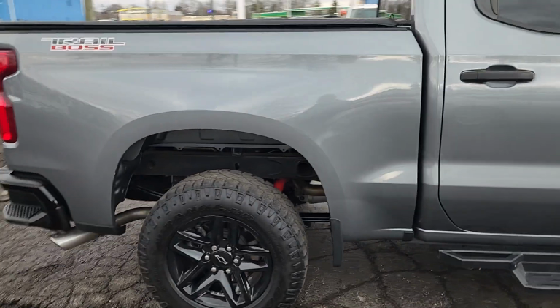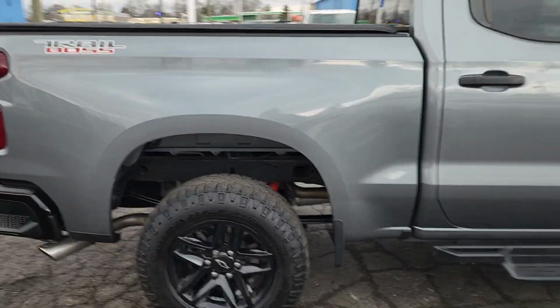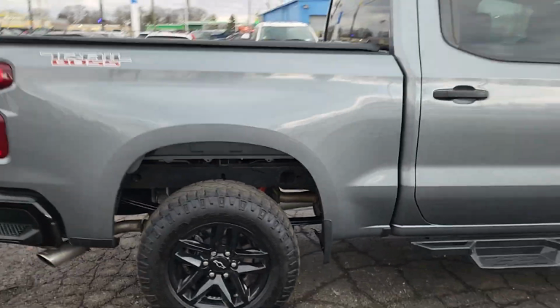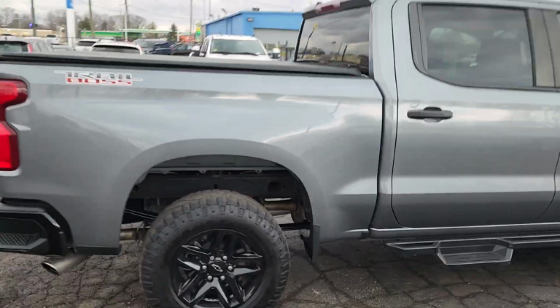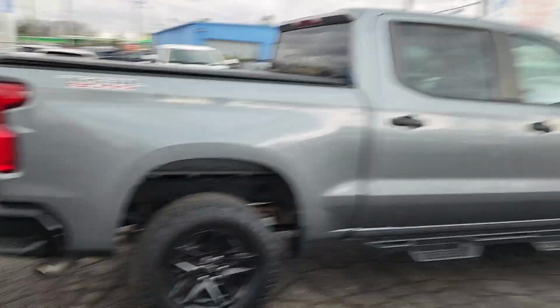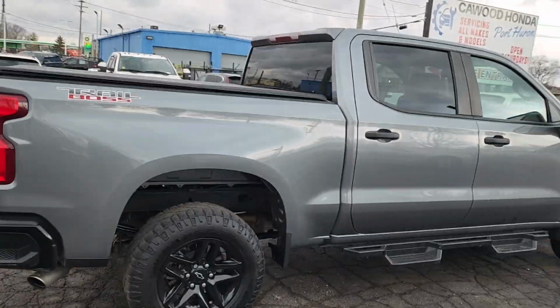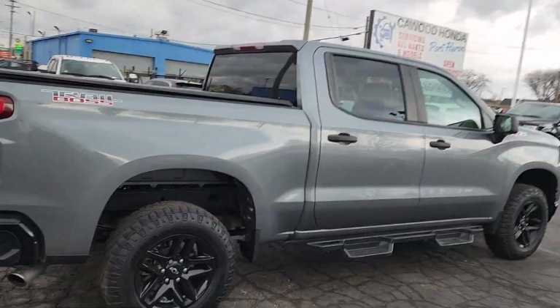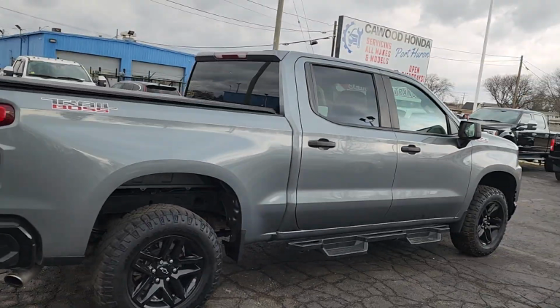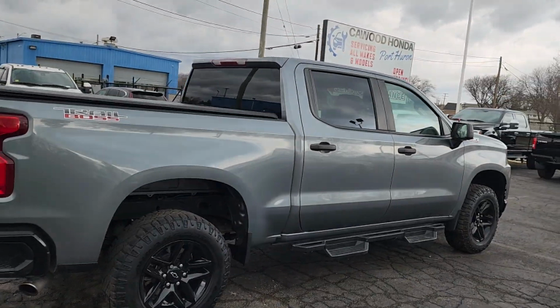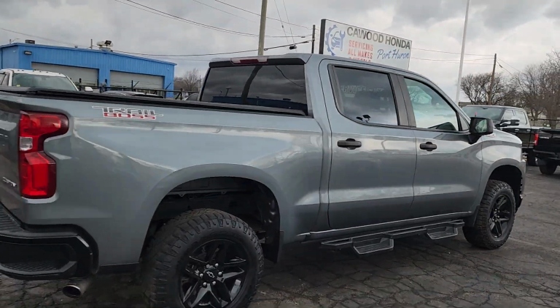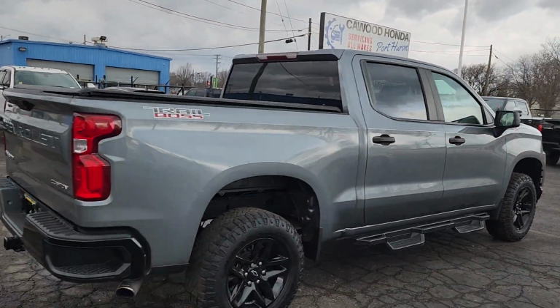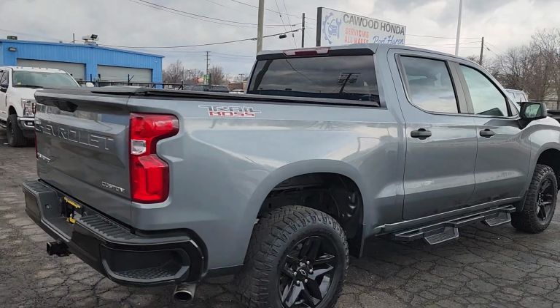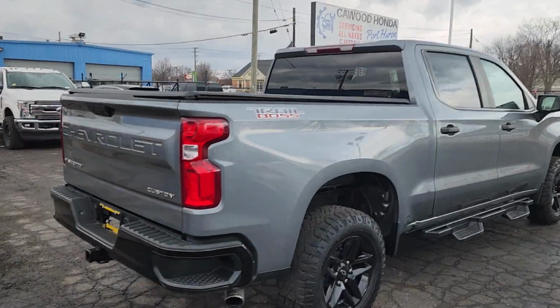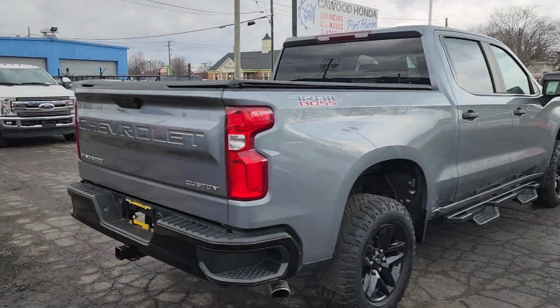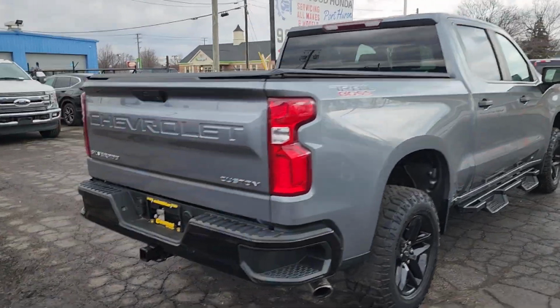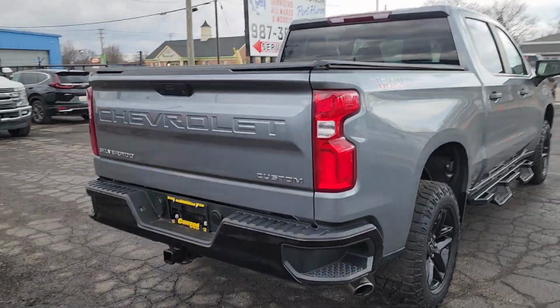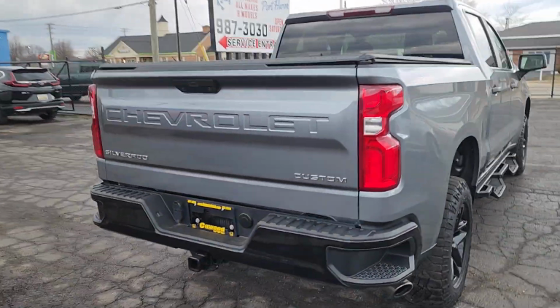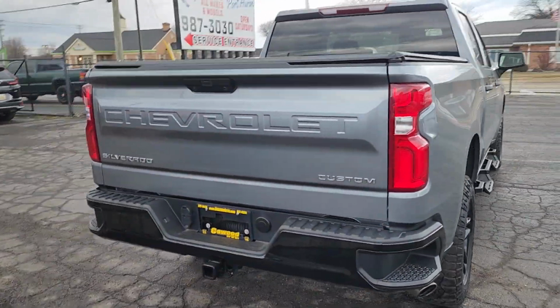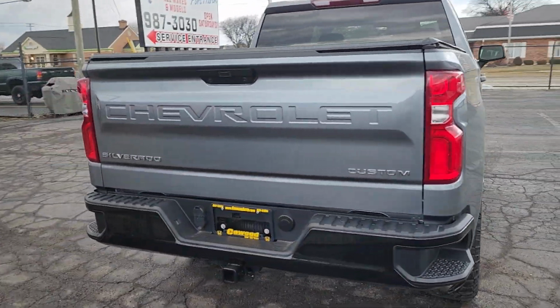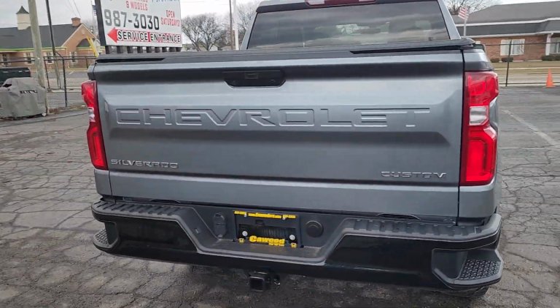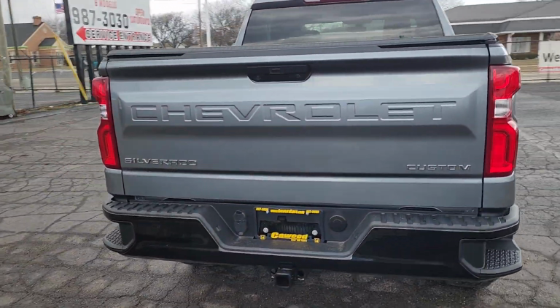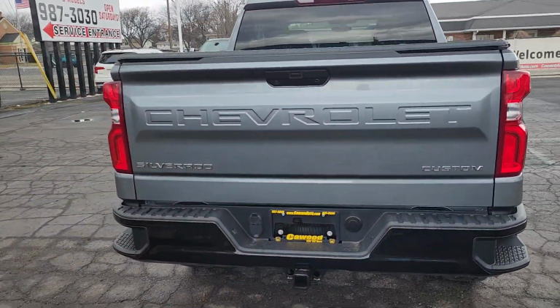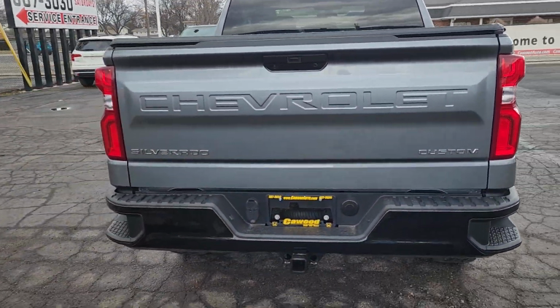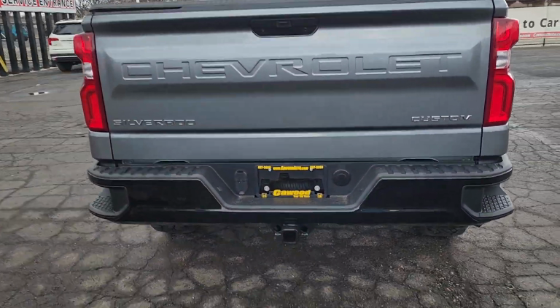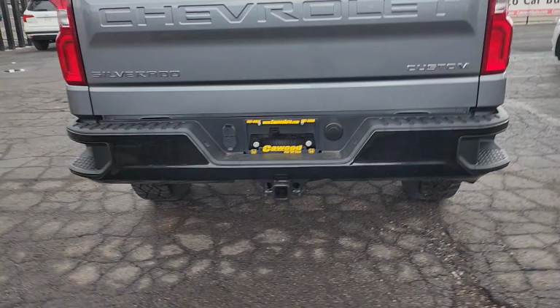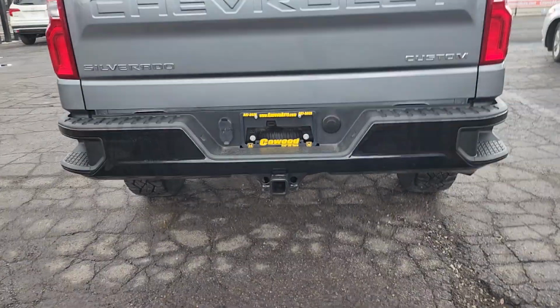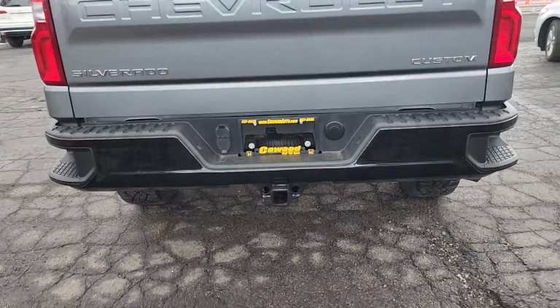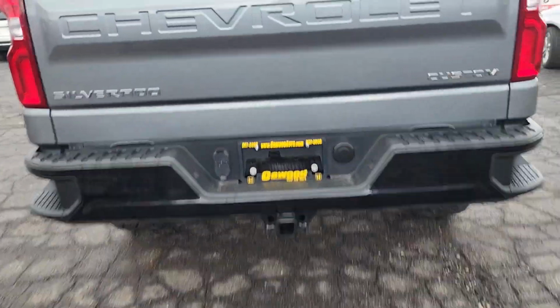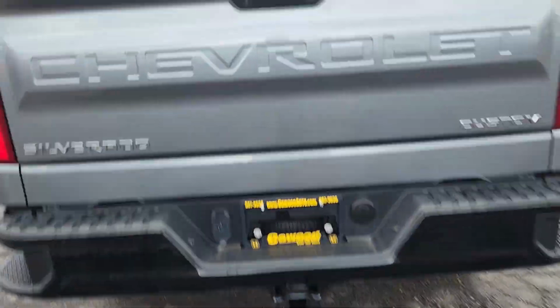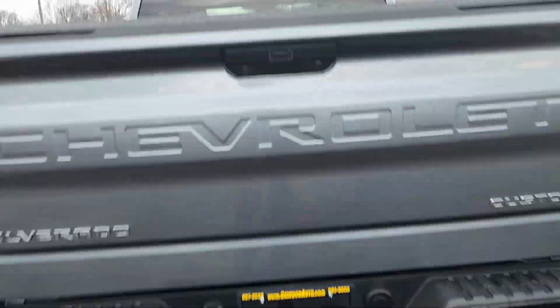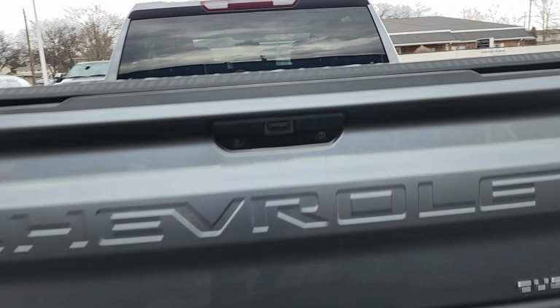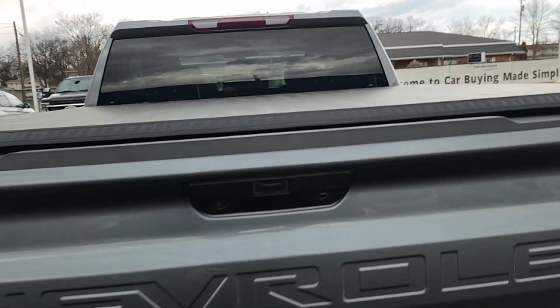Really good stylistically, it's a sweet looking truck. You have your towing package on here.